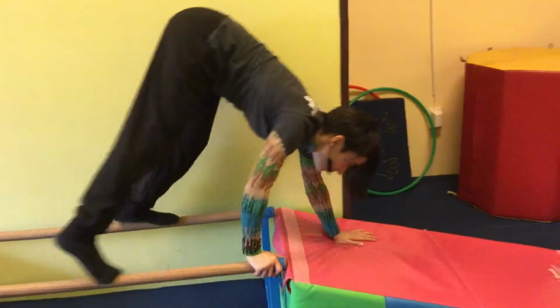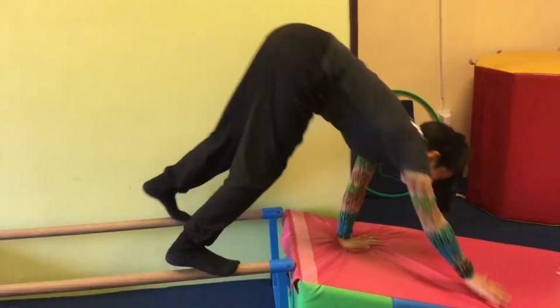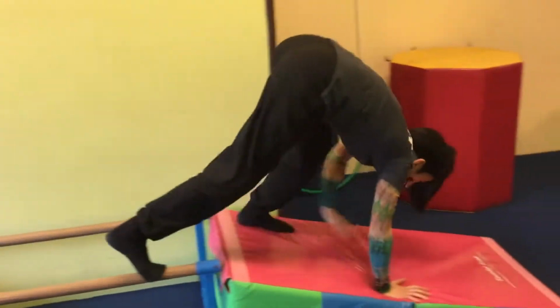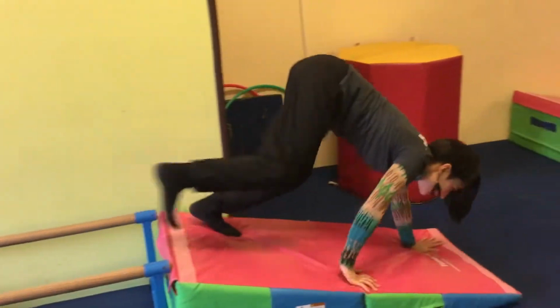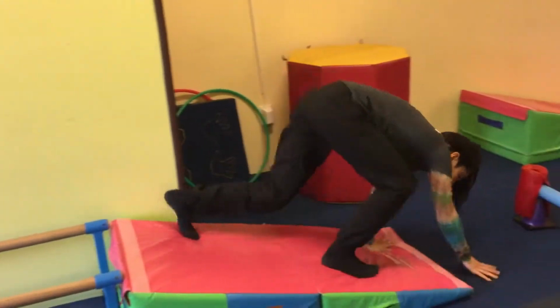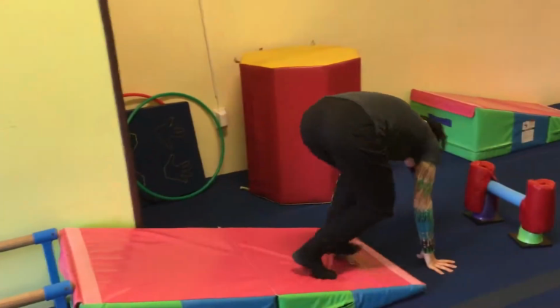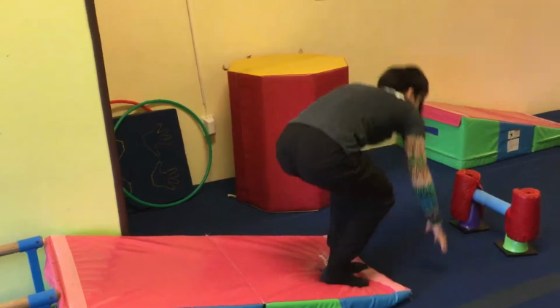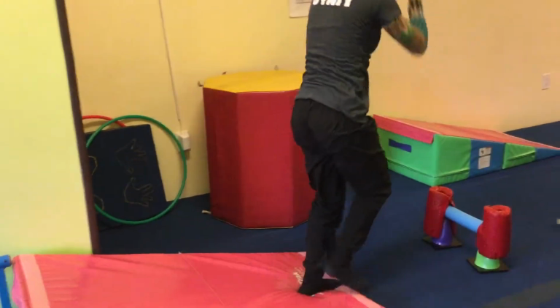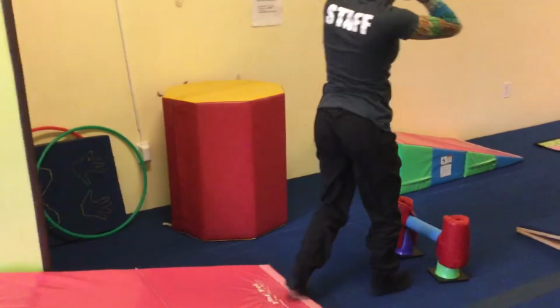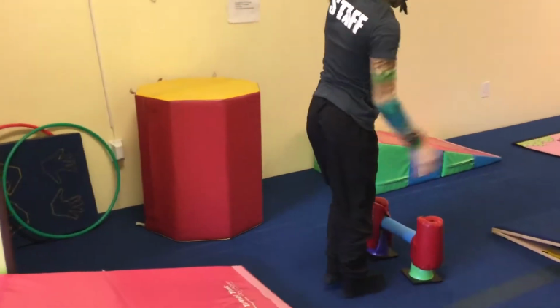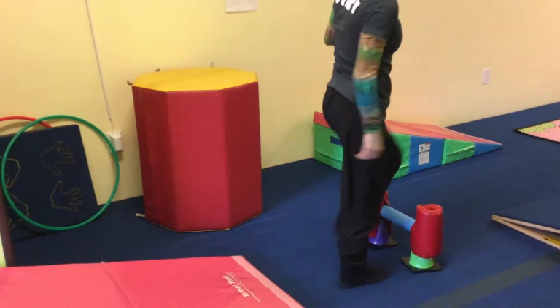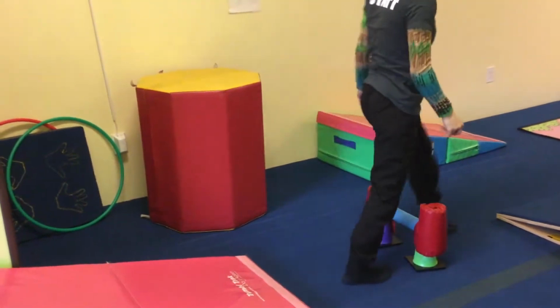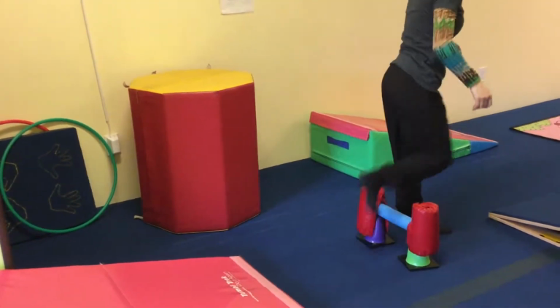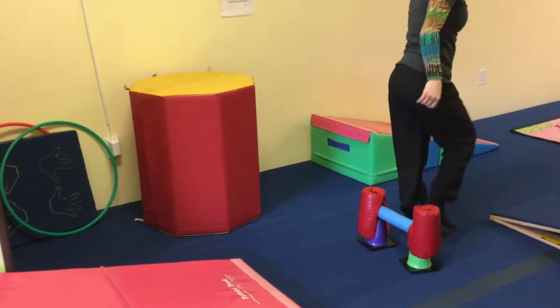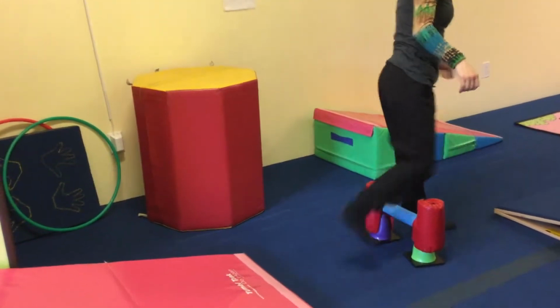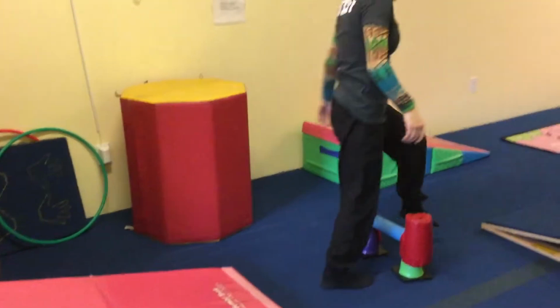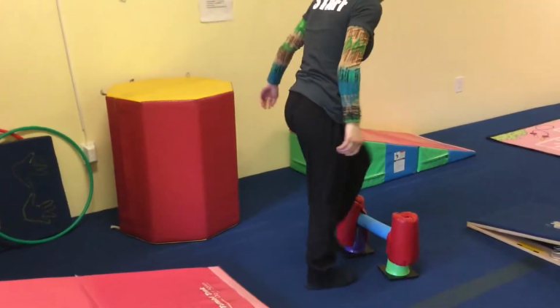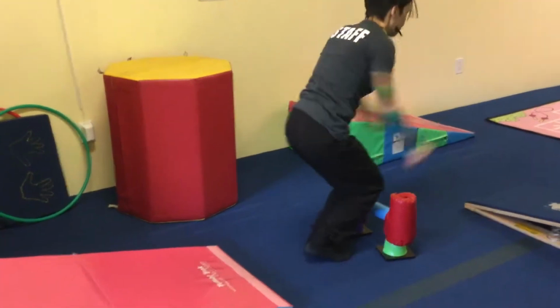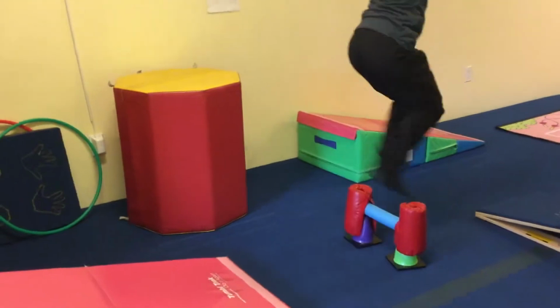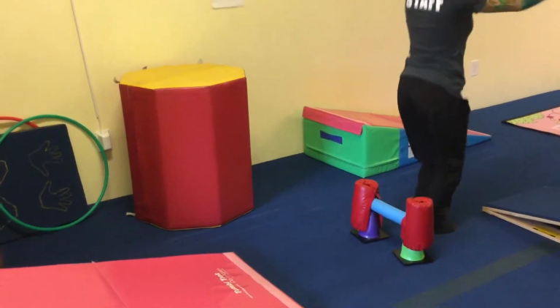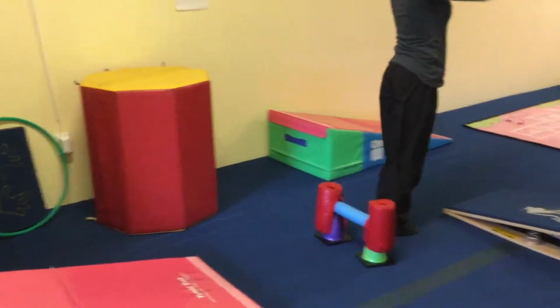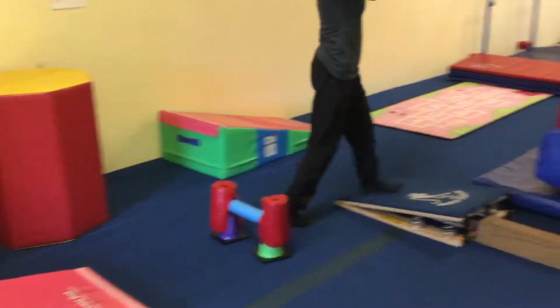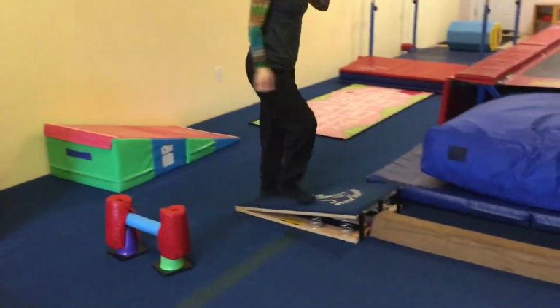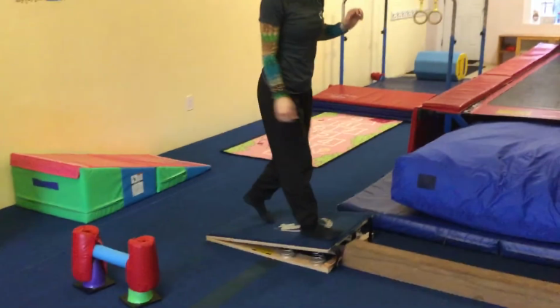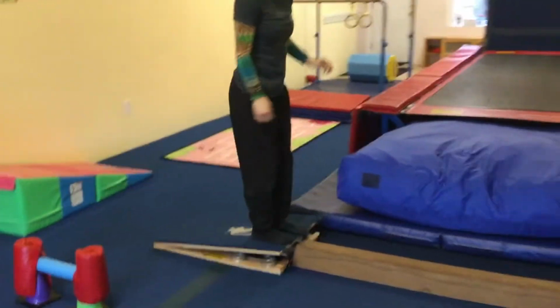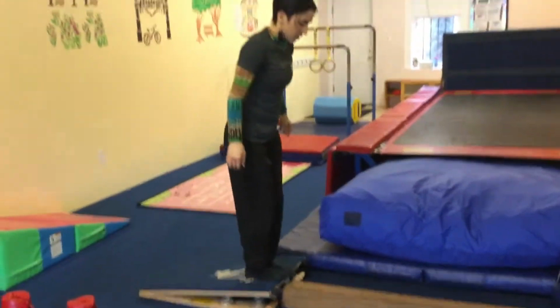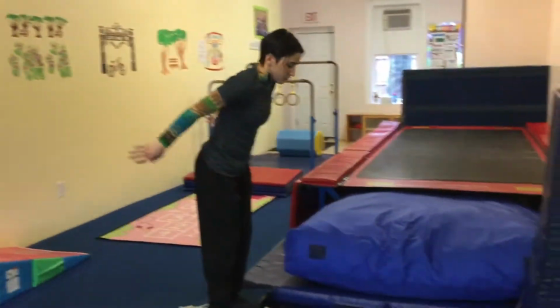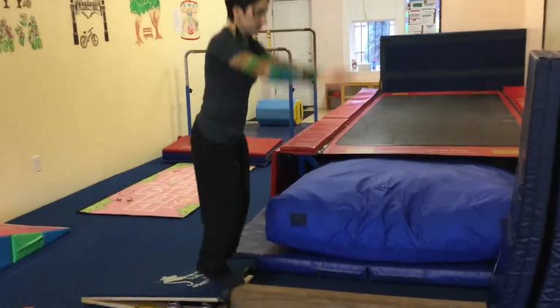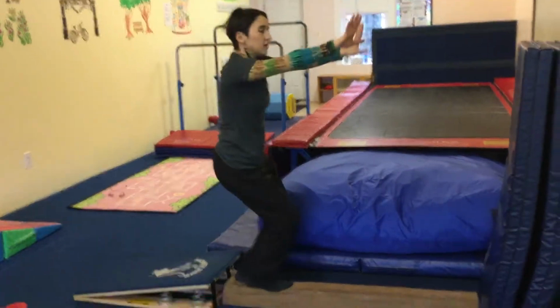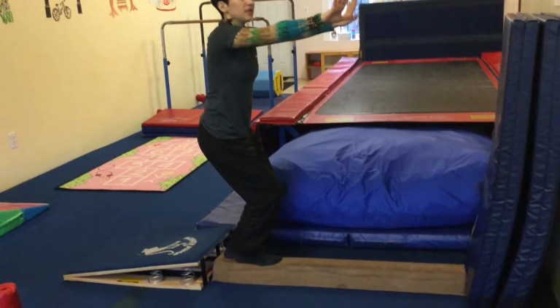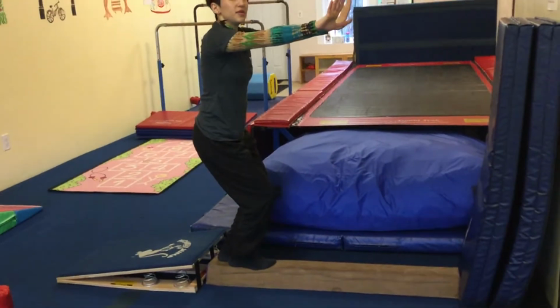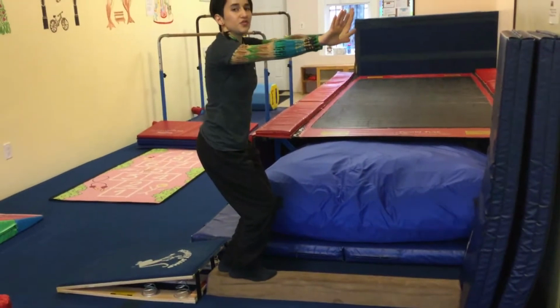Bear walk all the way down. And then we're going to come over here and either step over, or we're going to jump over, two feet together. And then we're going to come over here on the springboard and we're going to jump, landing on the beam with two feet.